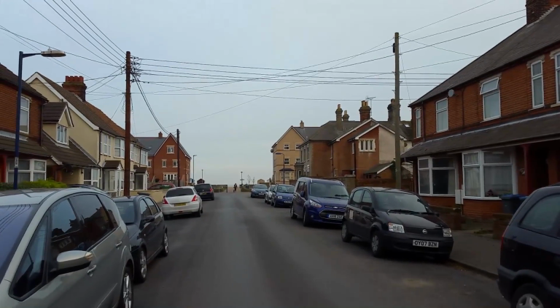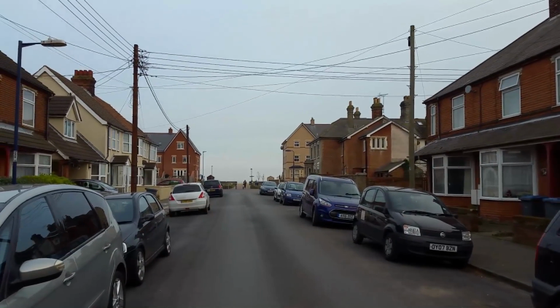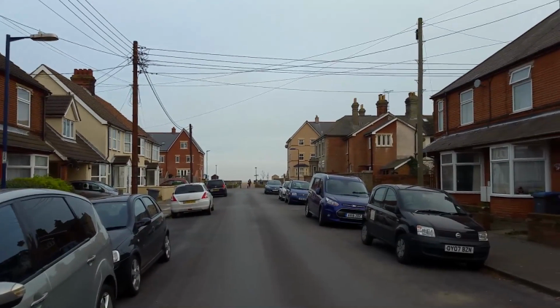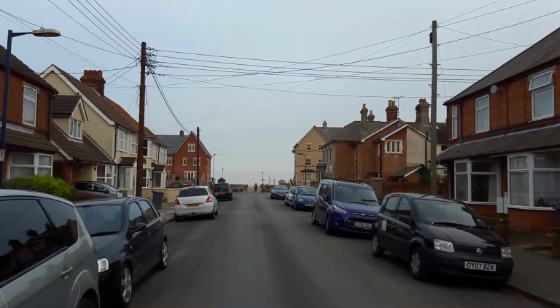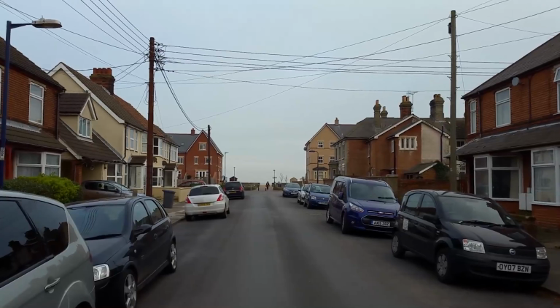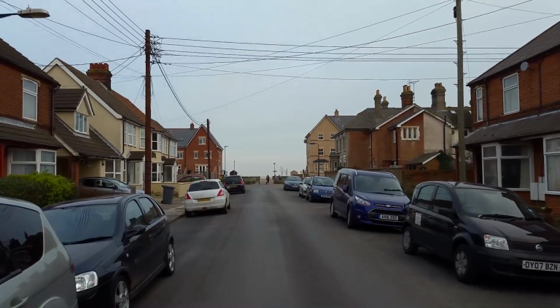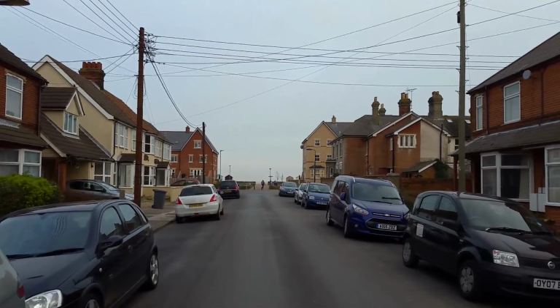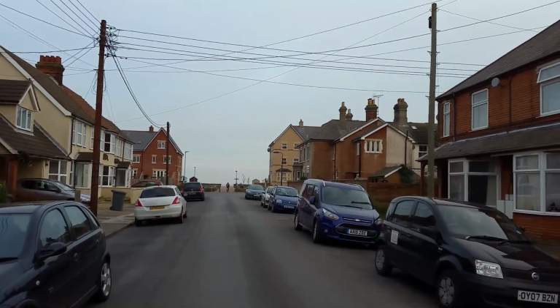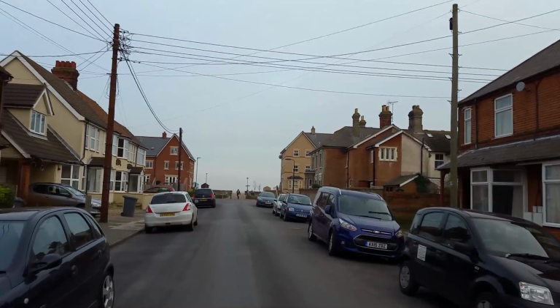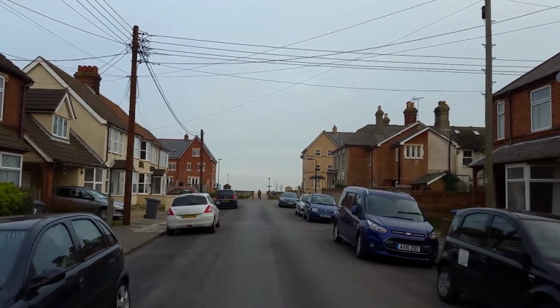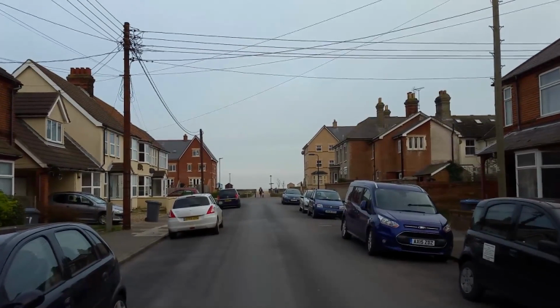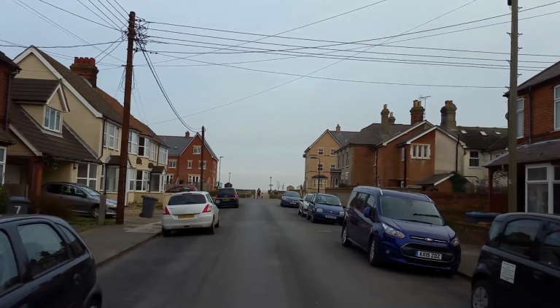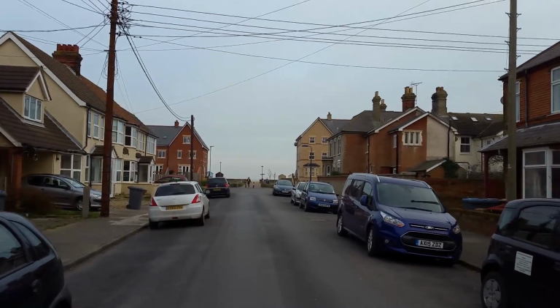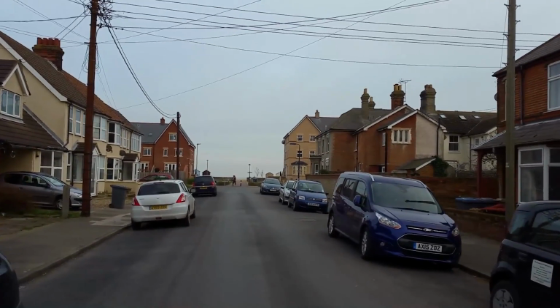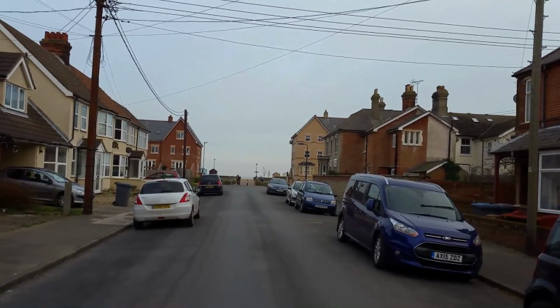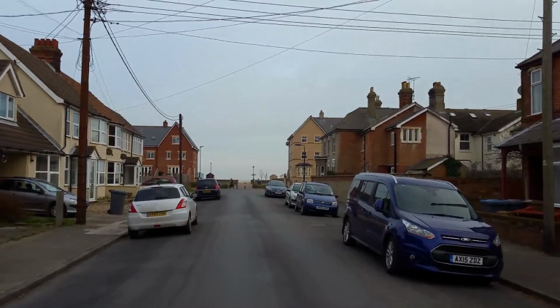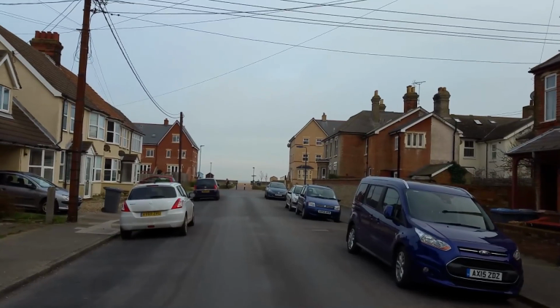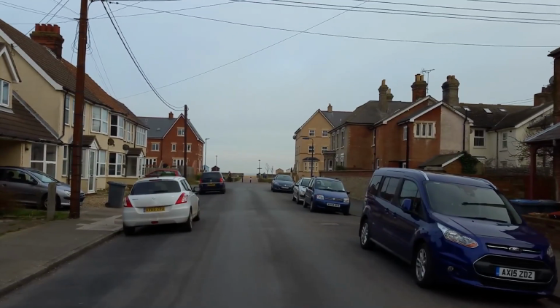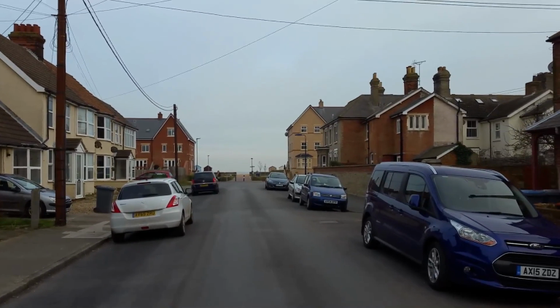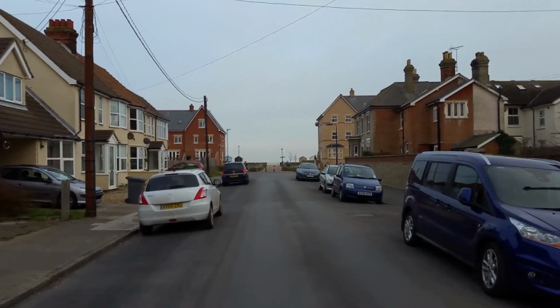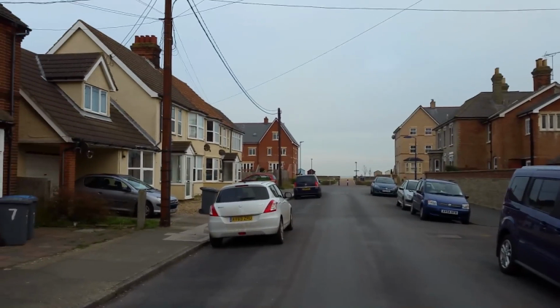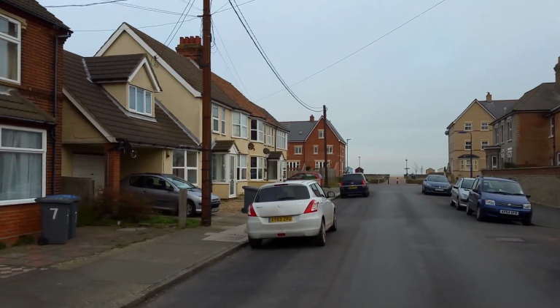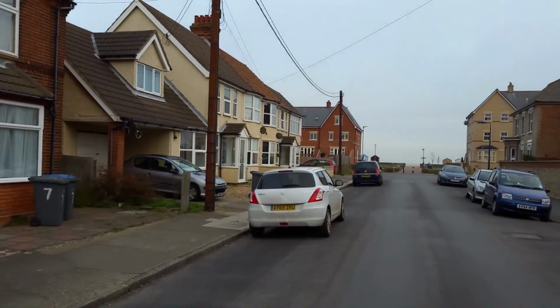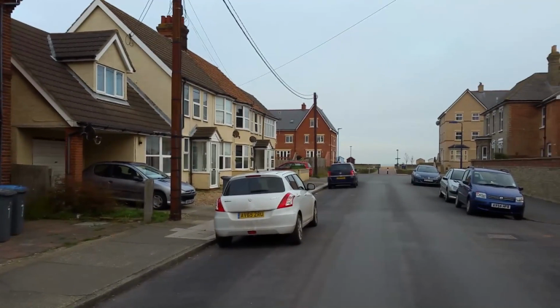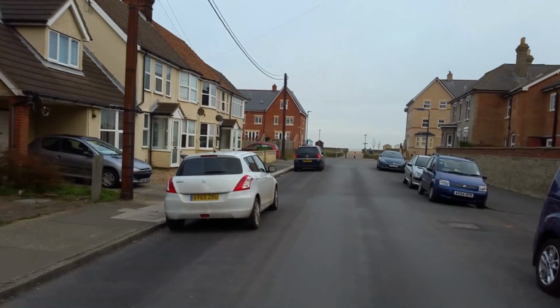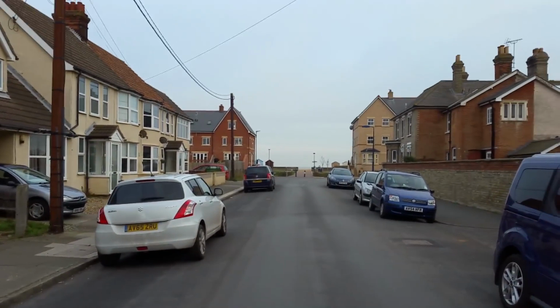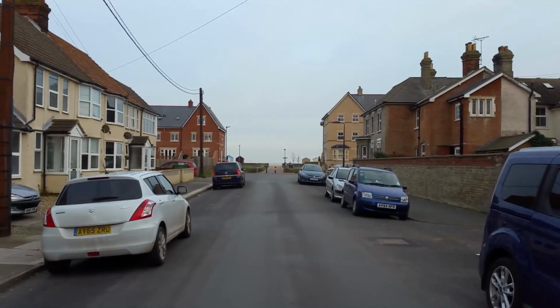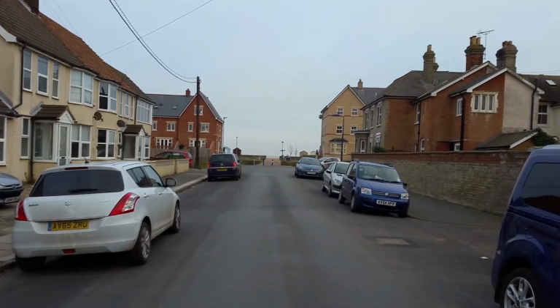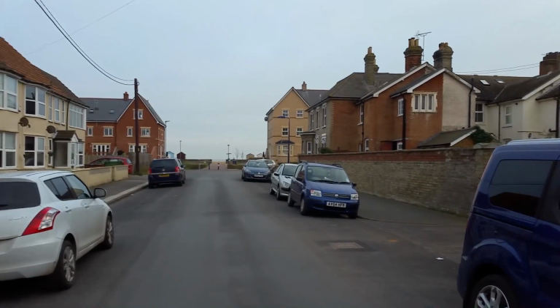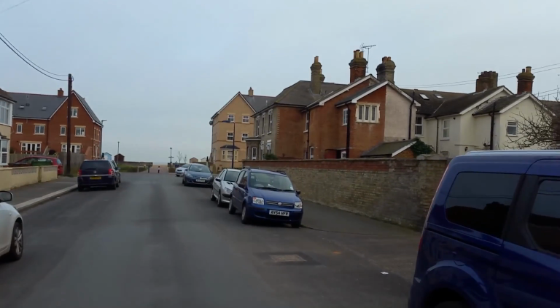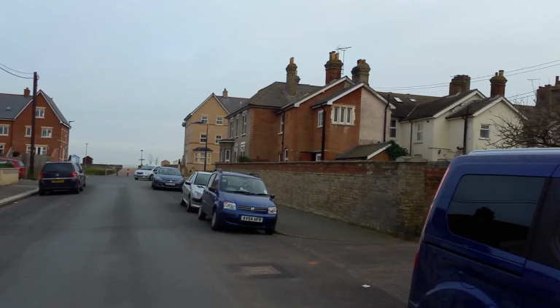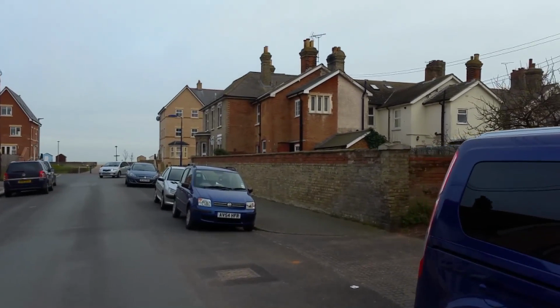Today I am in Felixstowe, England. It's March 10, 2017. I'm walking through the neighborhood here and I'm gonna go up the street here. There's a beach.